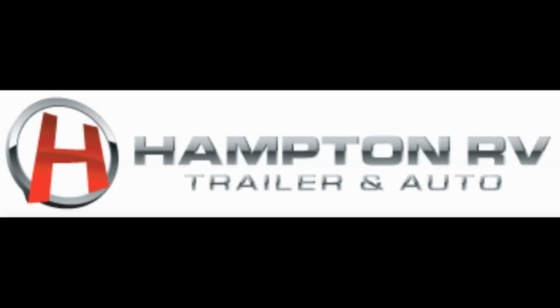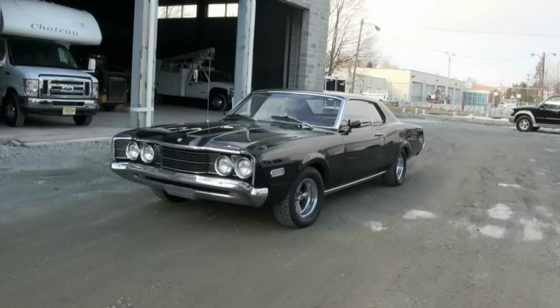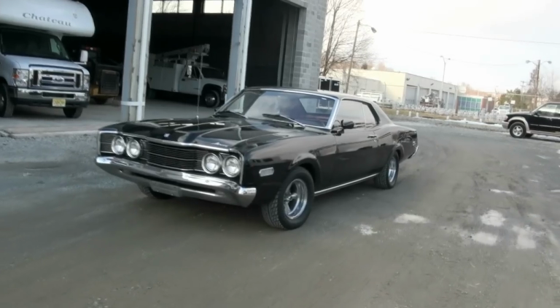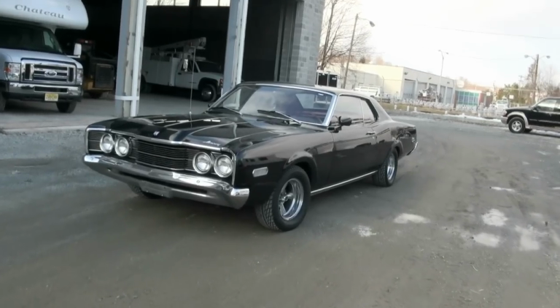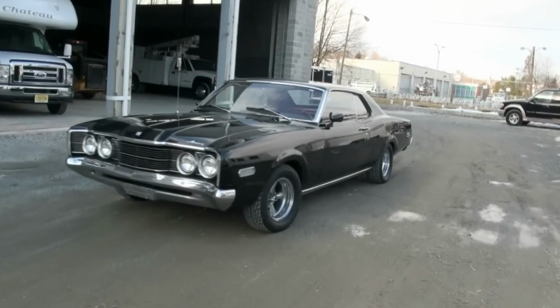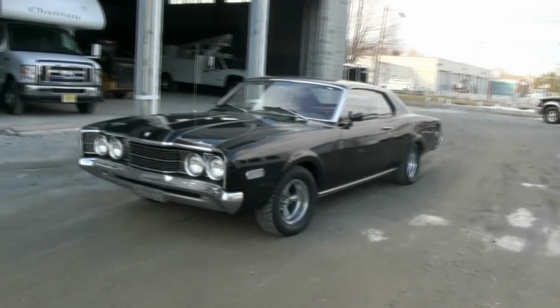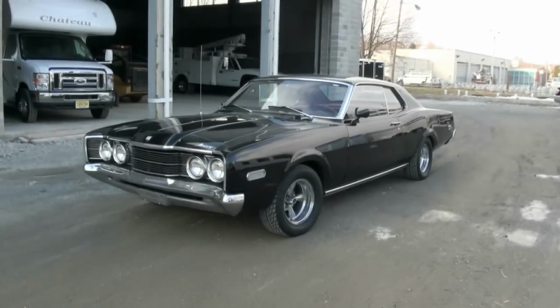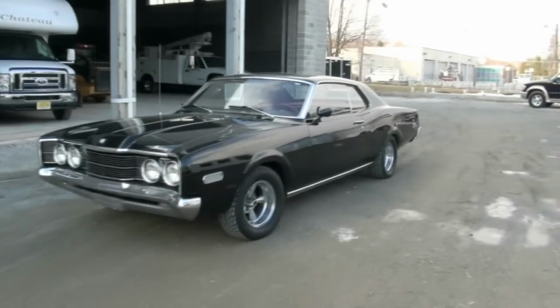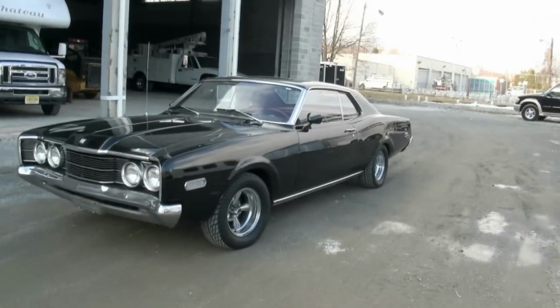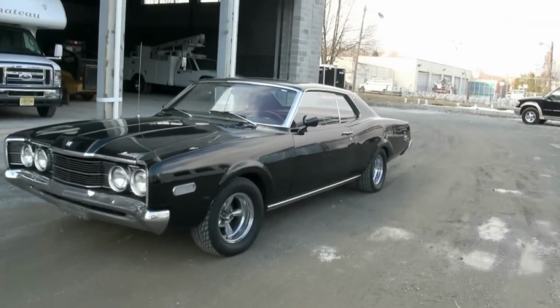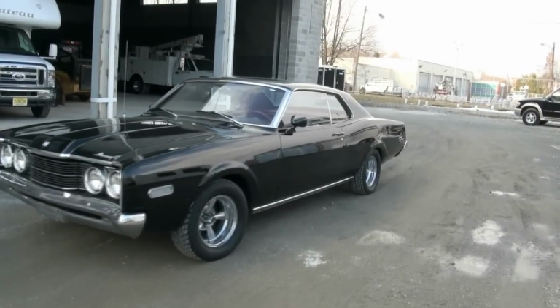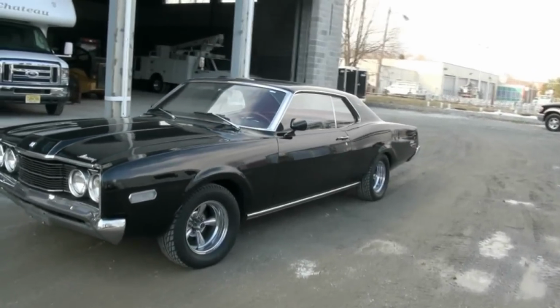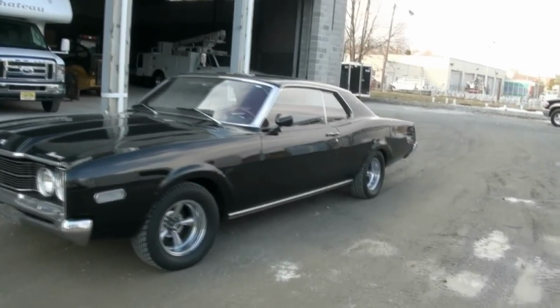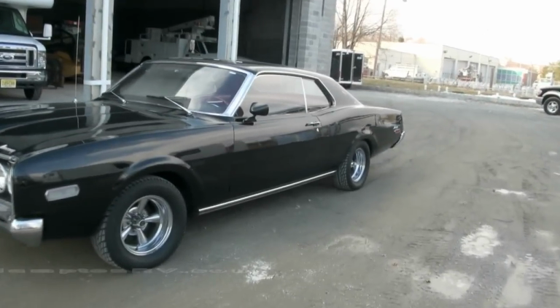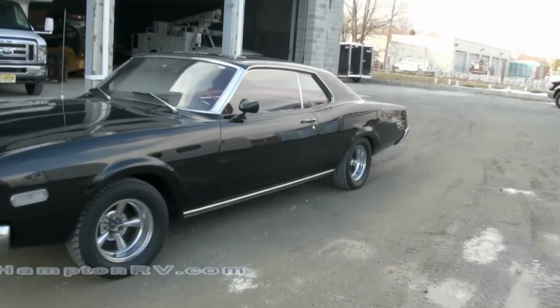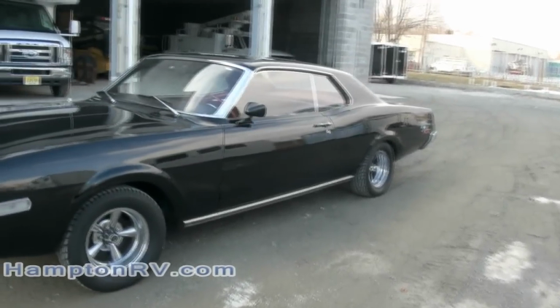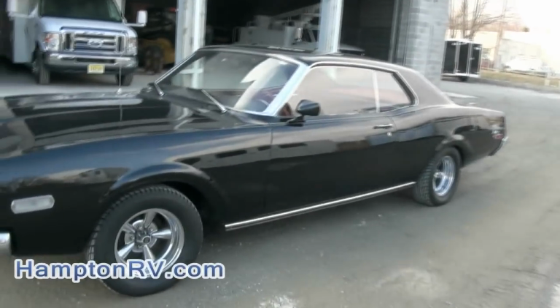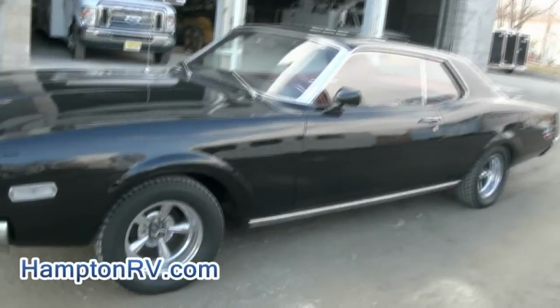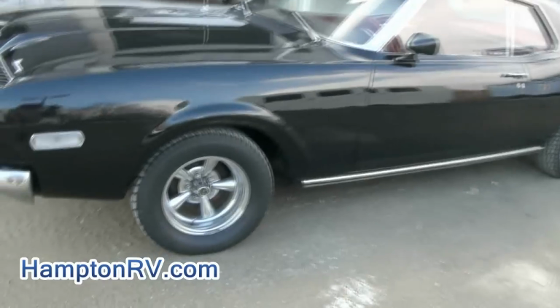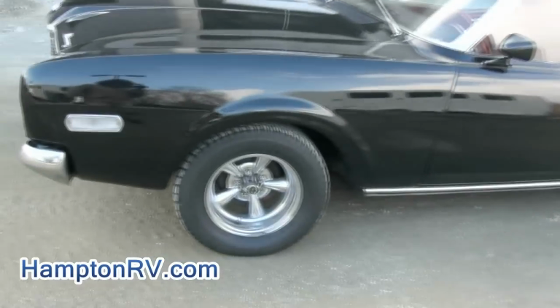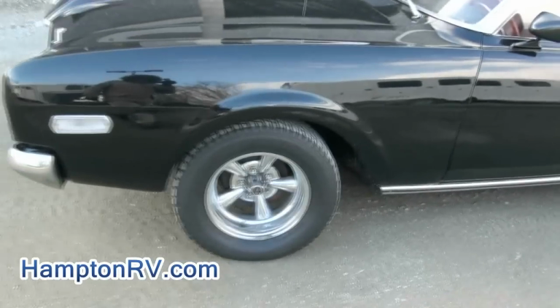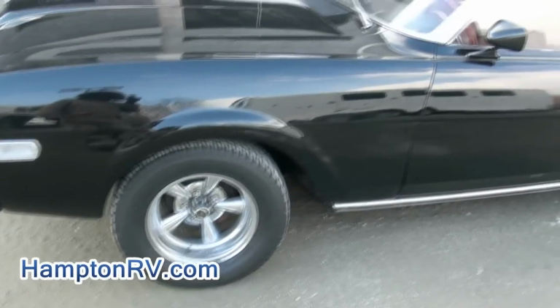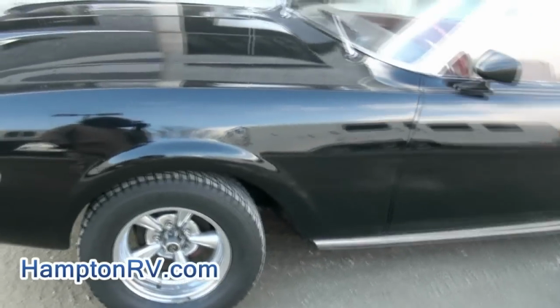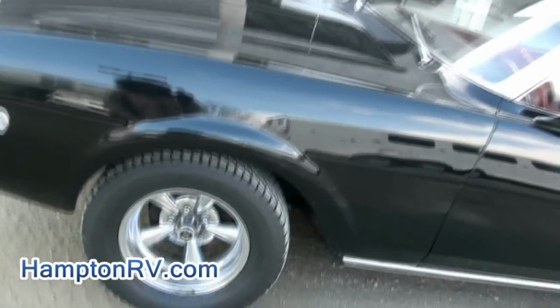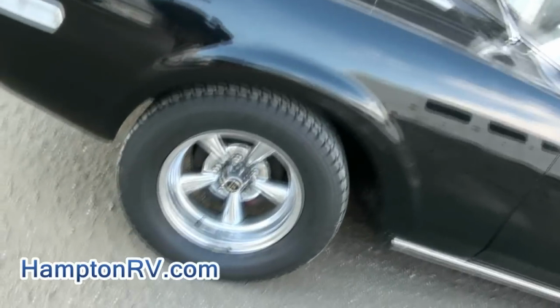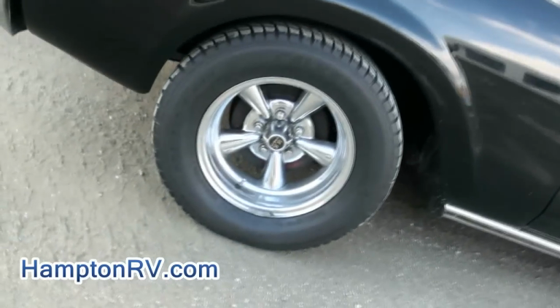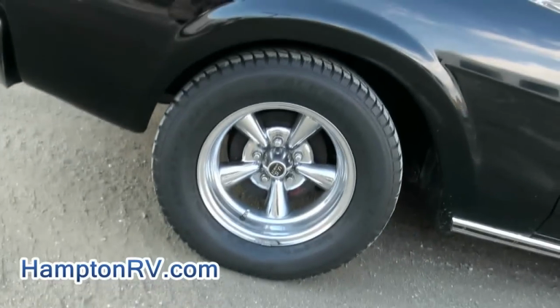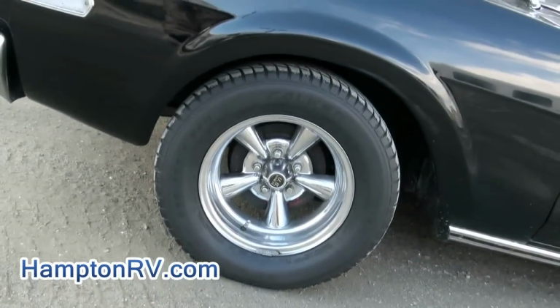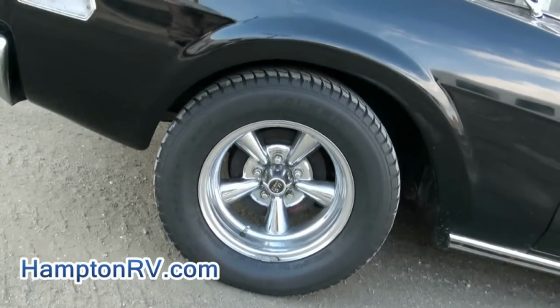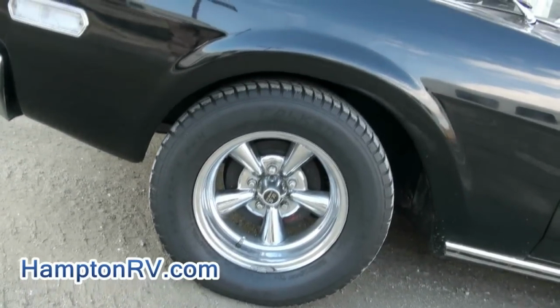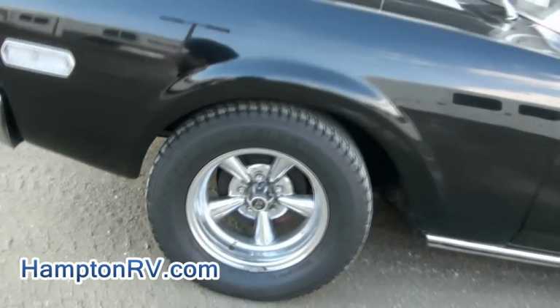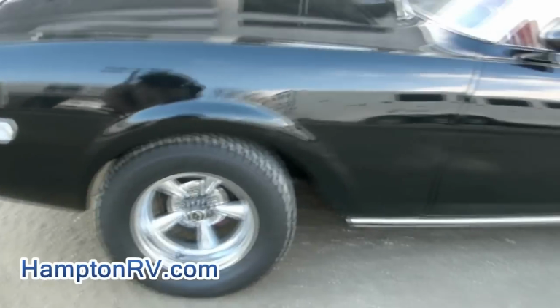Welcome to Hampton RV and Auto. Really nice Mercury Montego — this thing is hot. Falken tires all the way around, 225/60/14s.